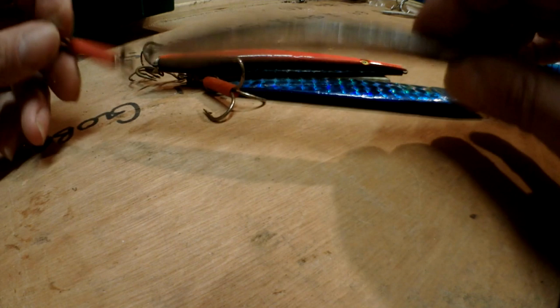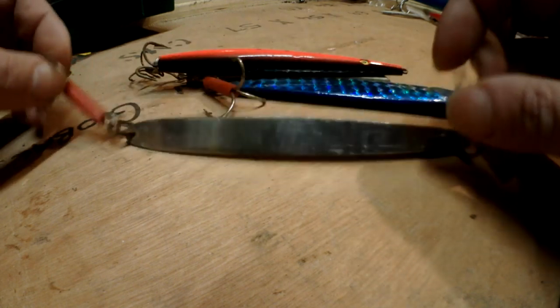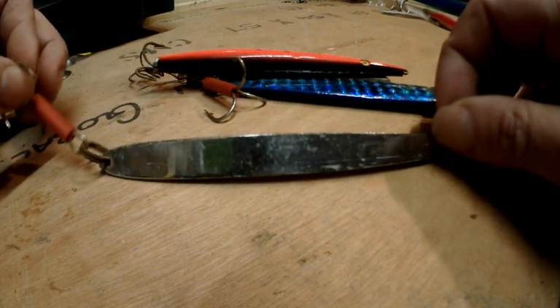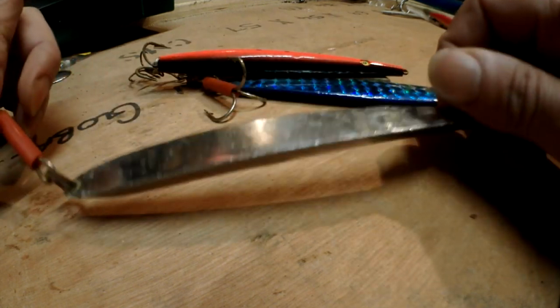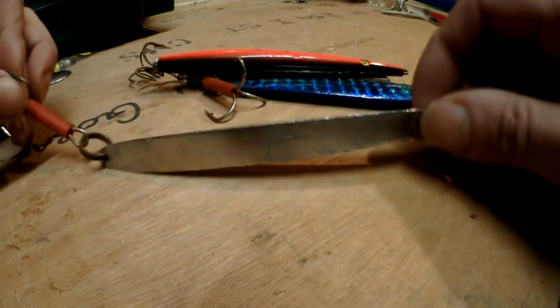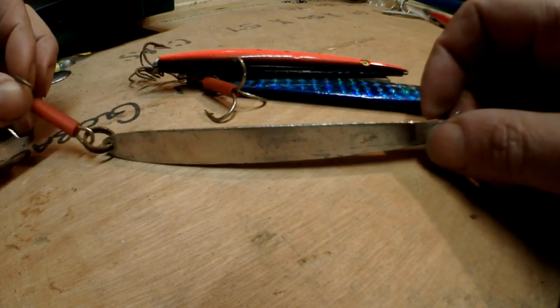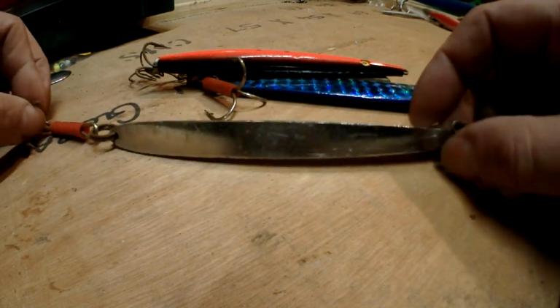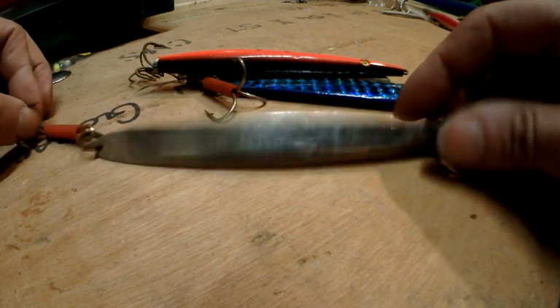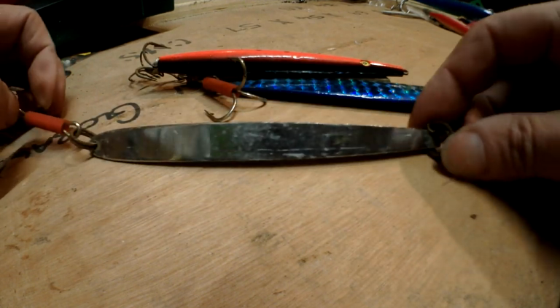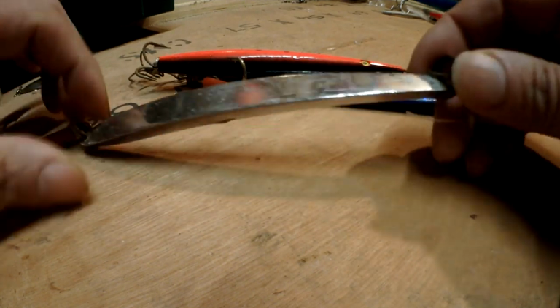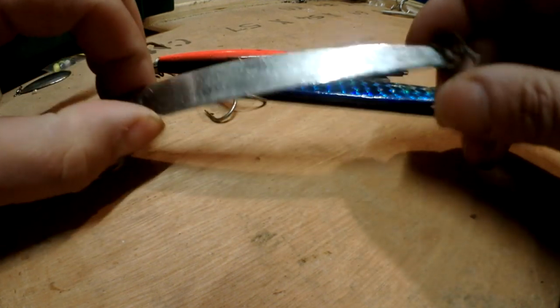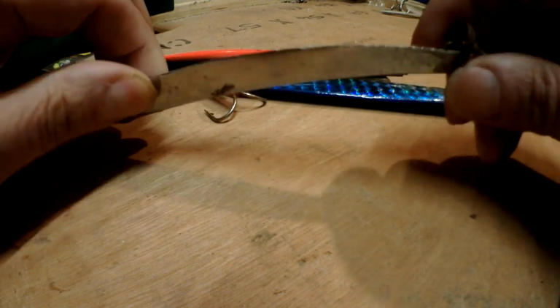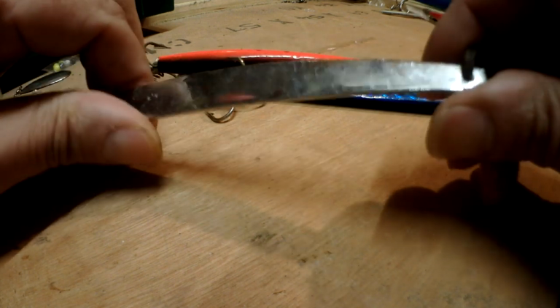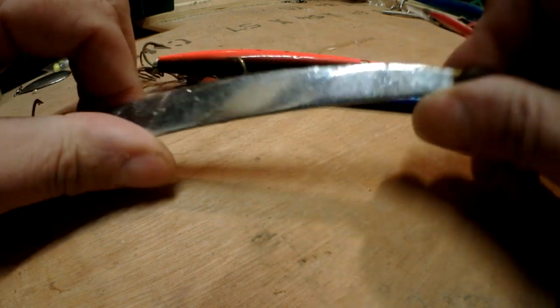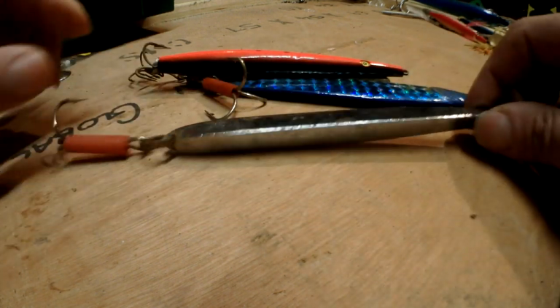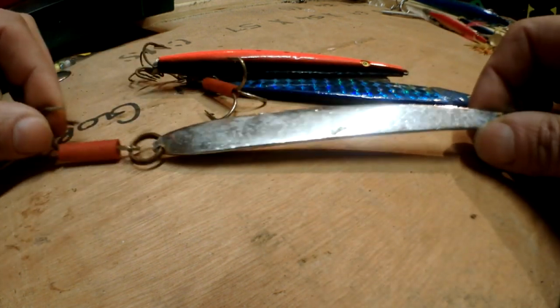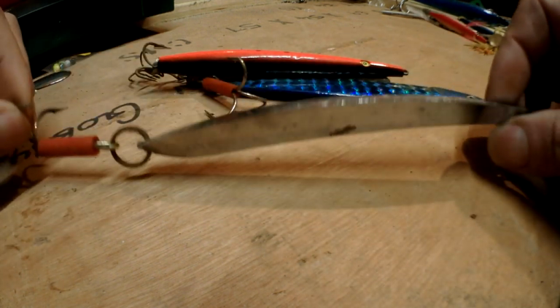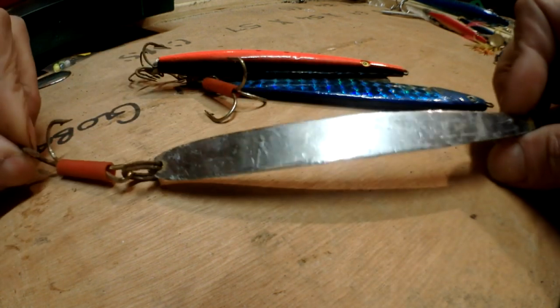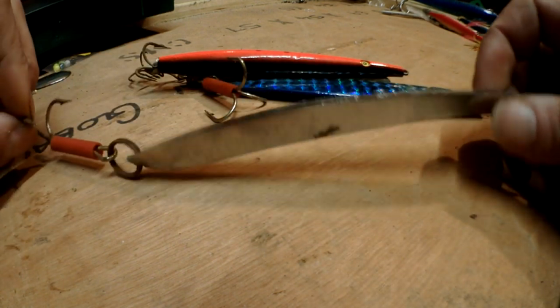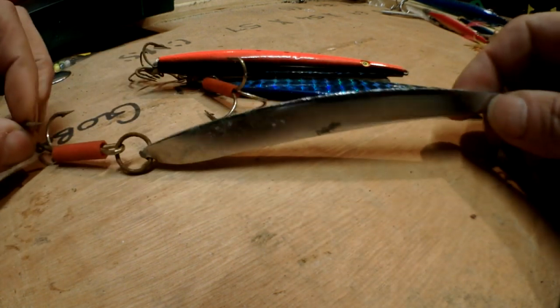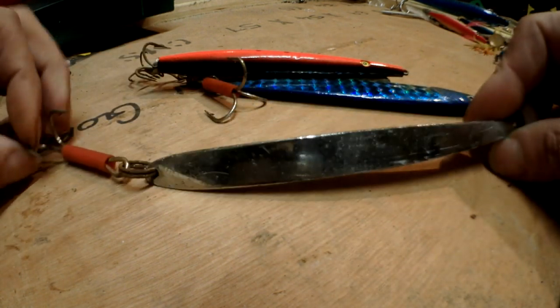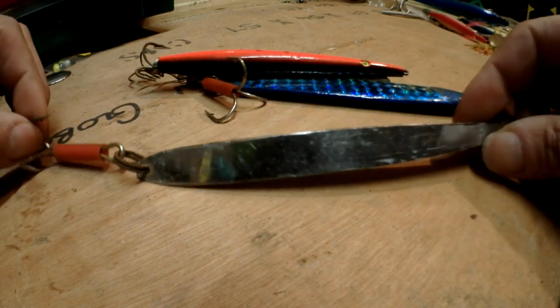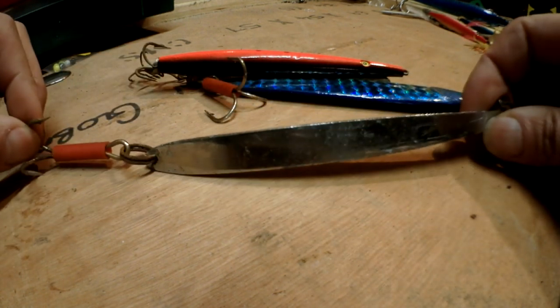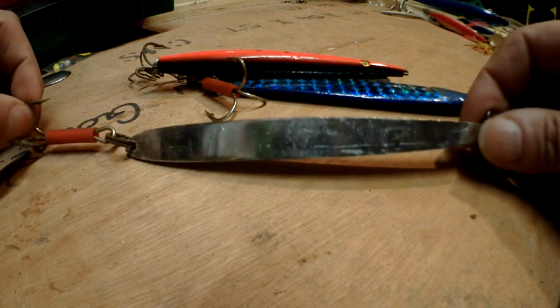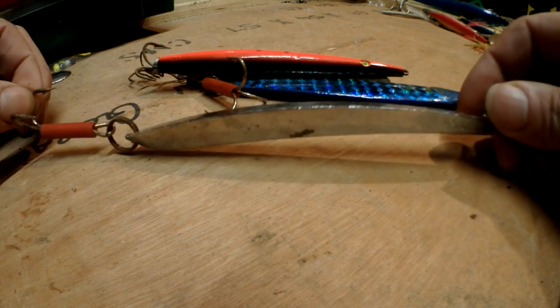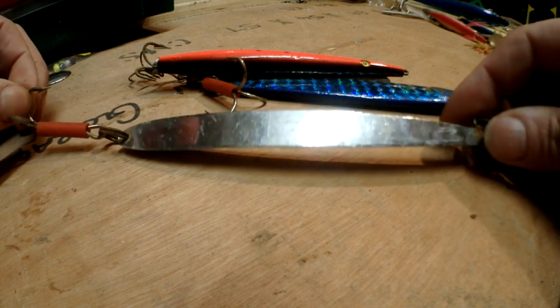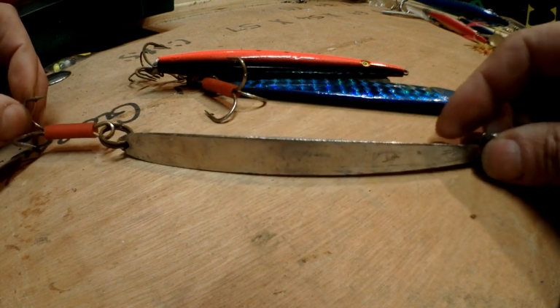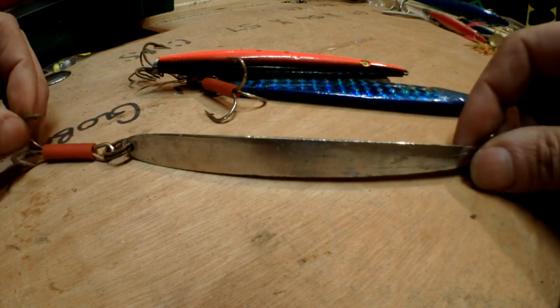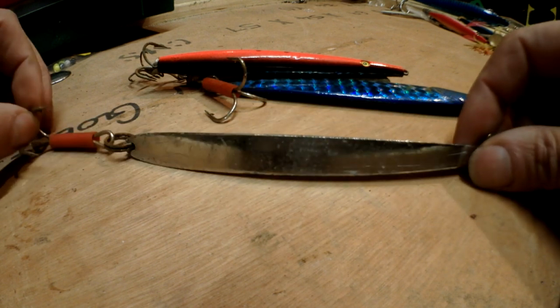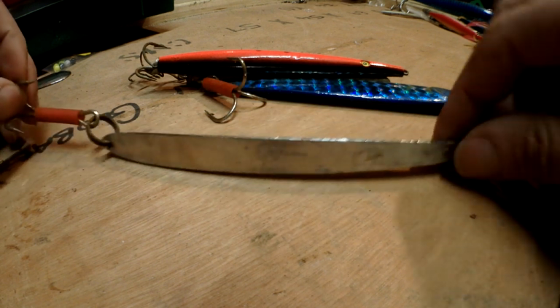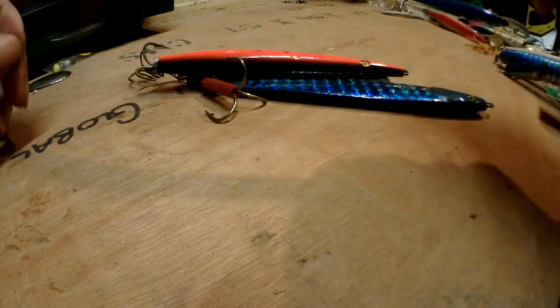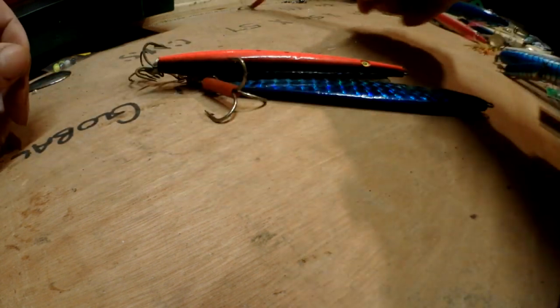I'm going to start off with things like this - this is pirks. These sort of things are used on wrecks. They get dropped down into the depths of the ocean, the fish opens its gob, swallows the thing, and the lure does catch fish. Mostly for things like codling and that kind of stuff on wrecks.